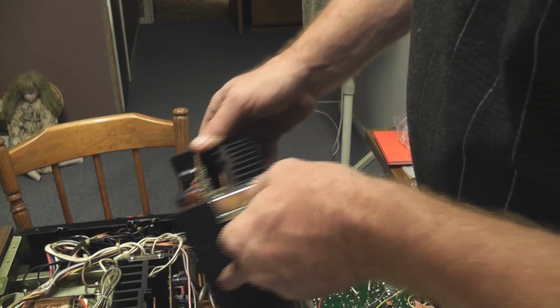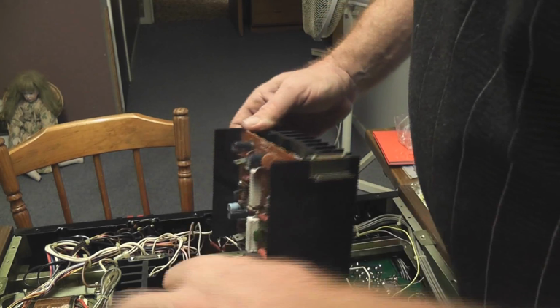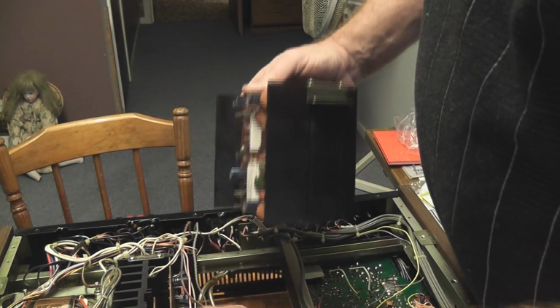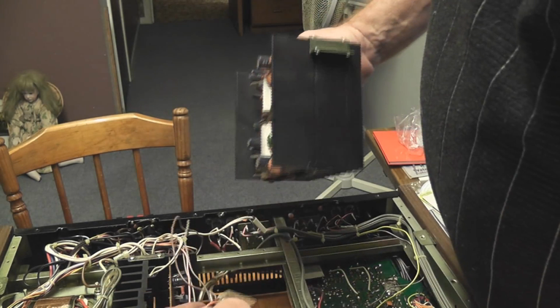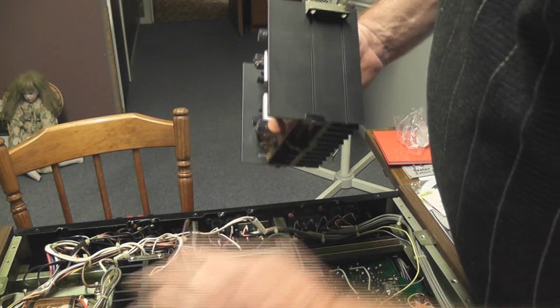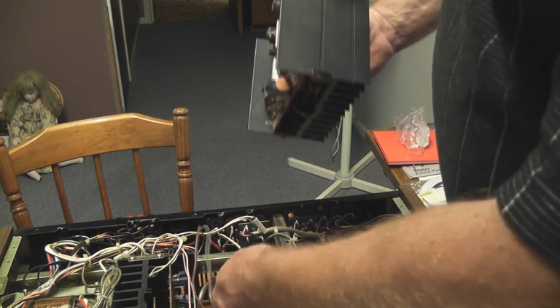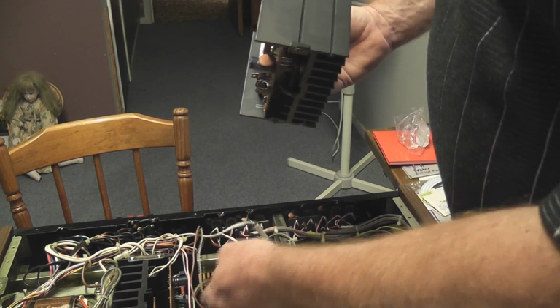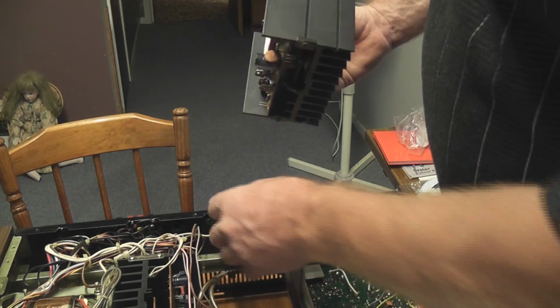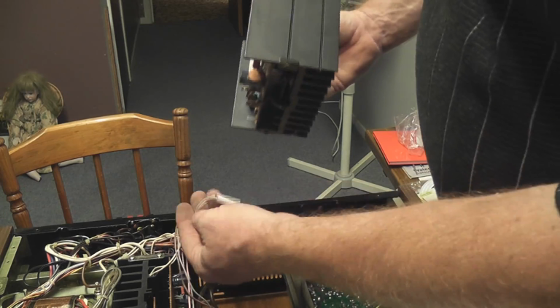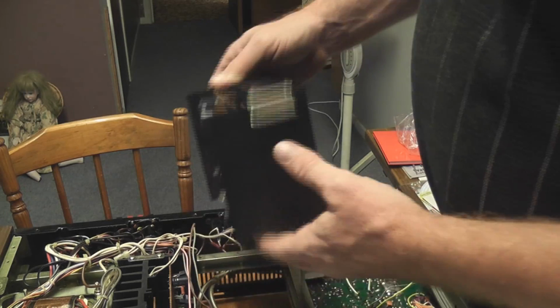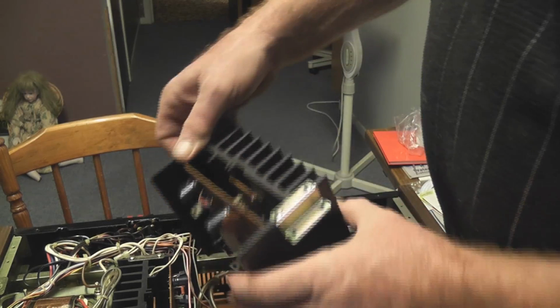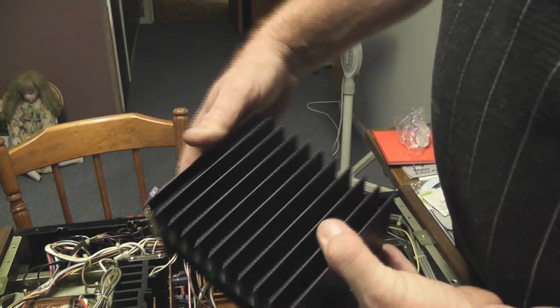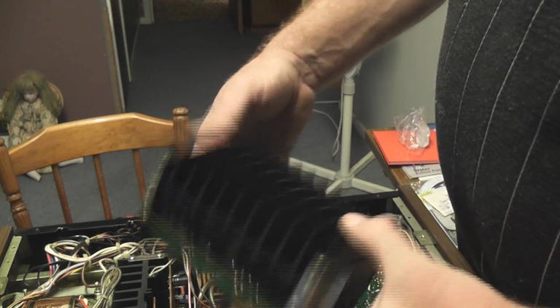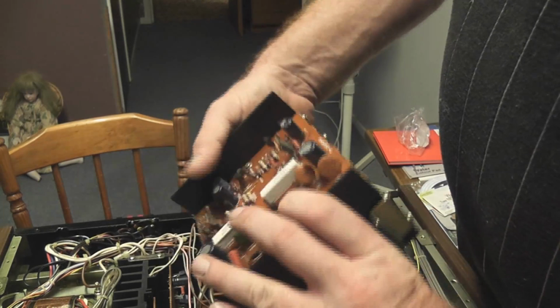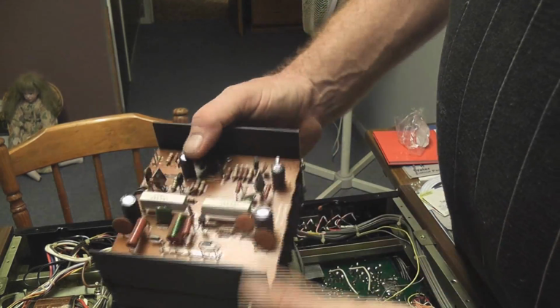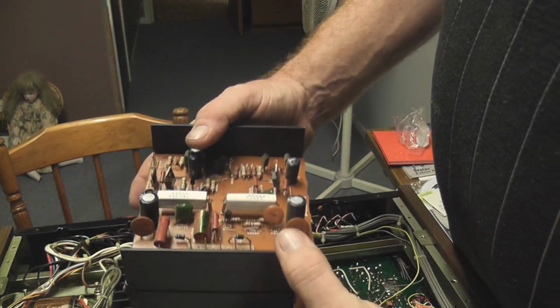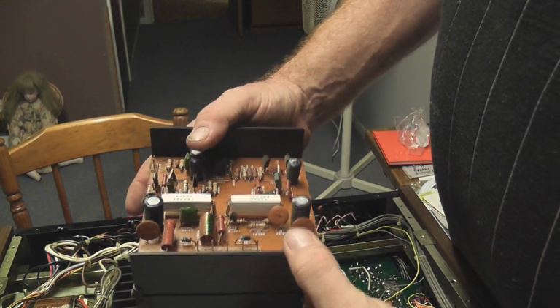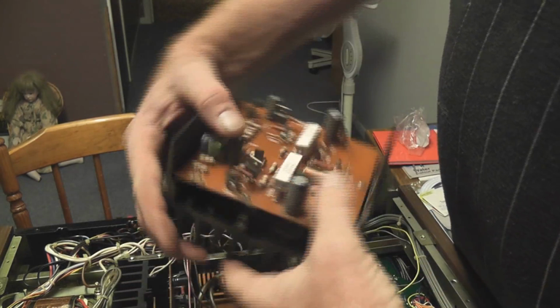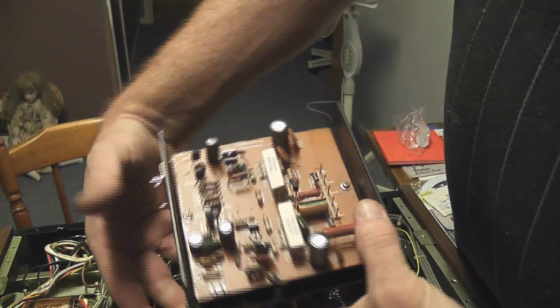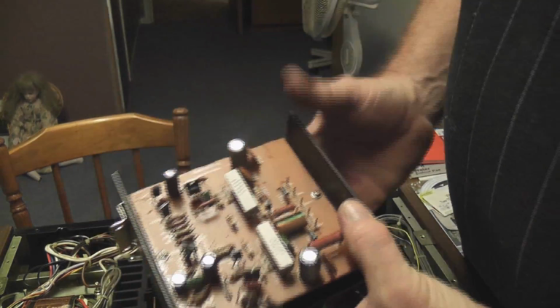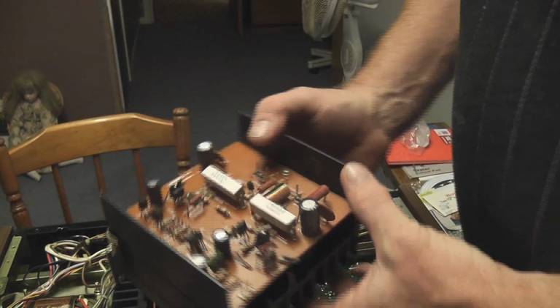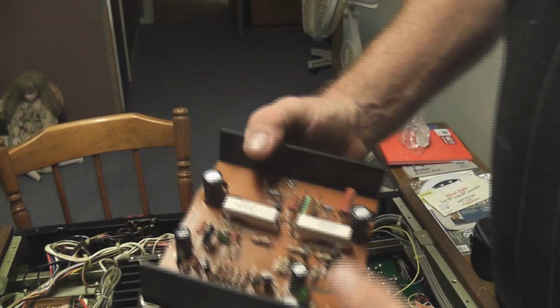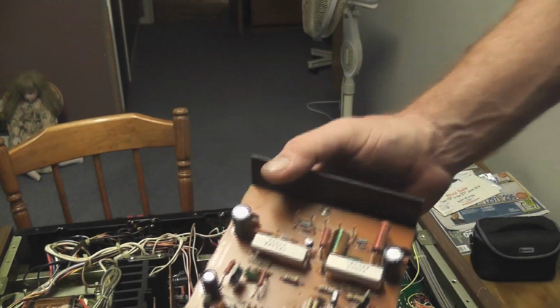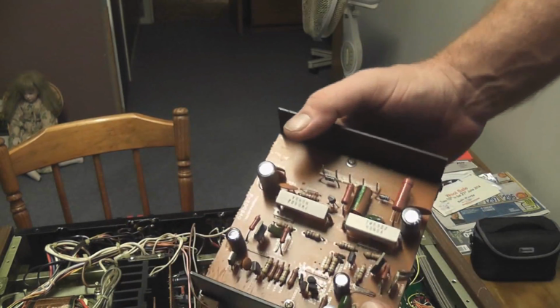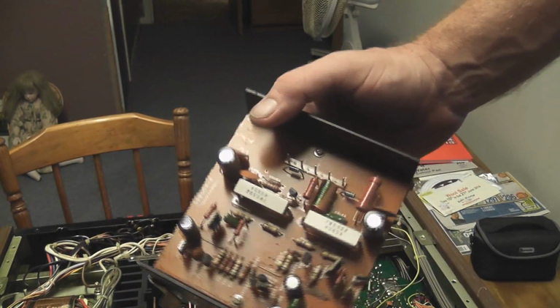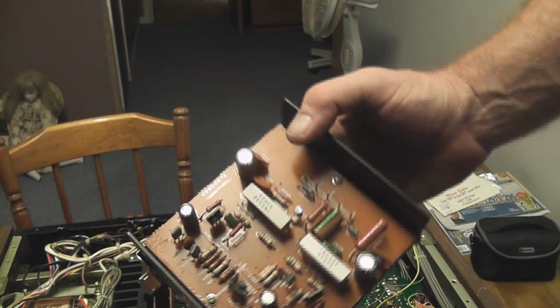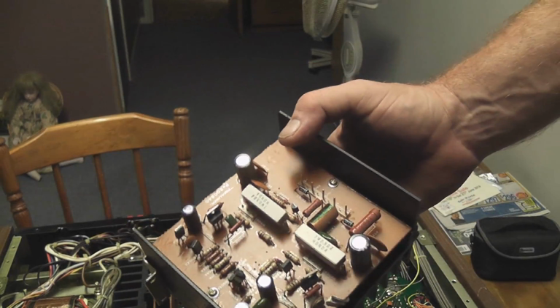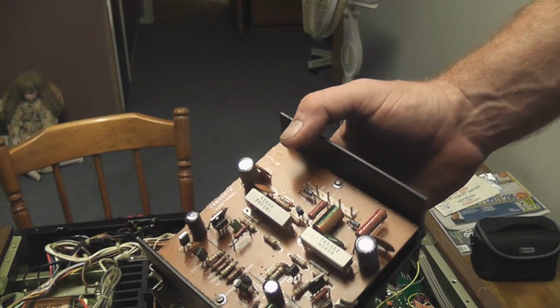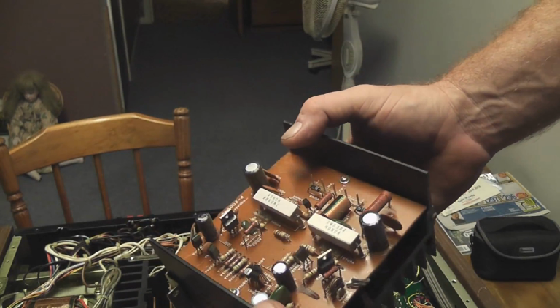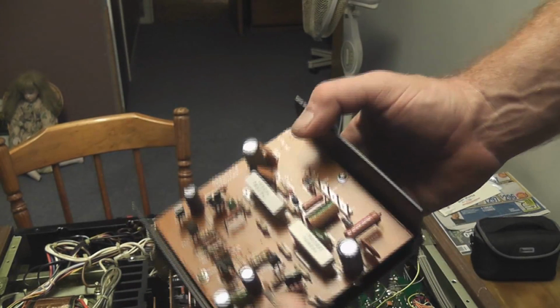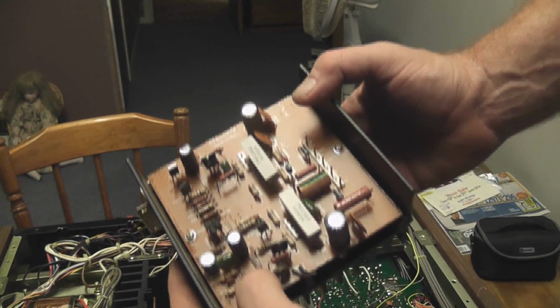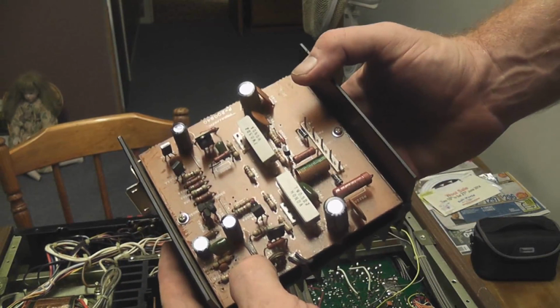Serviceability of these devices — the whole modules come out, they've got plugs on them, plugs on the thermal device here. So I've got a problem on here.